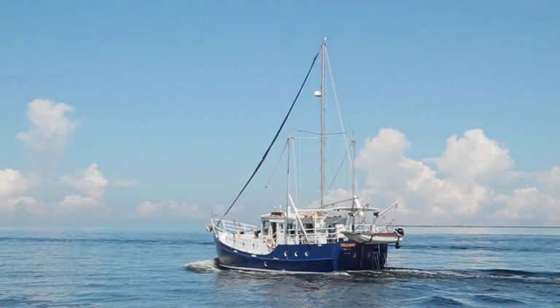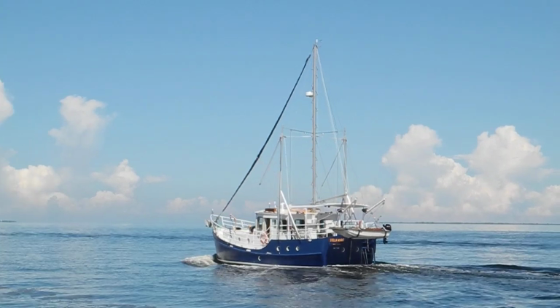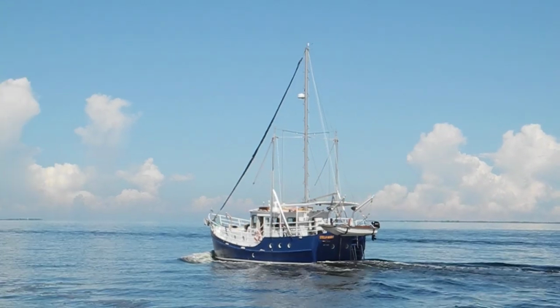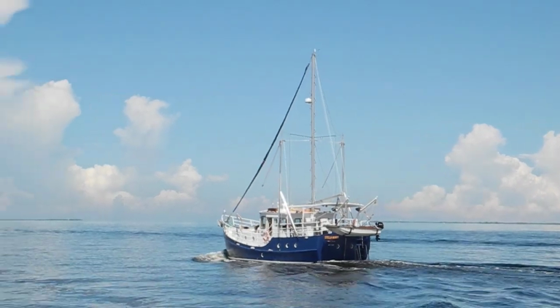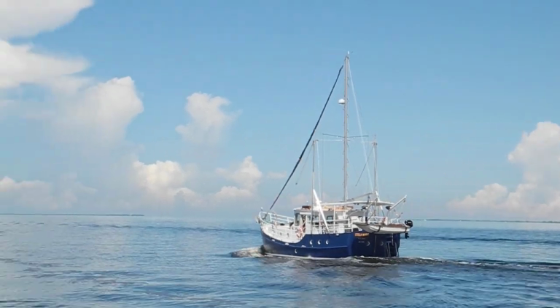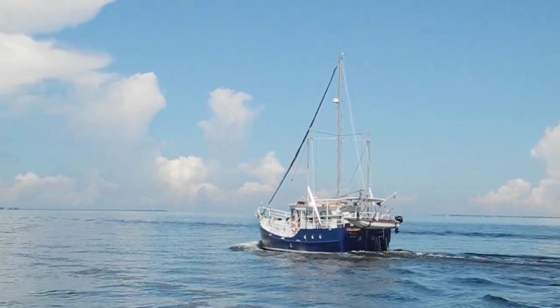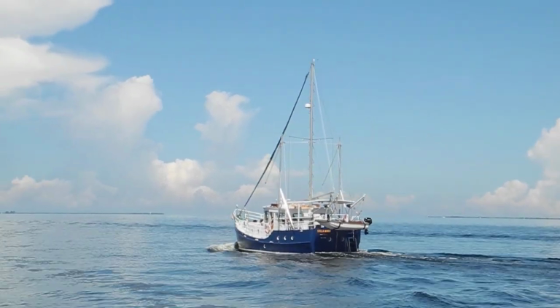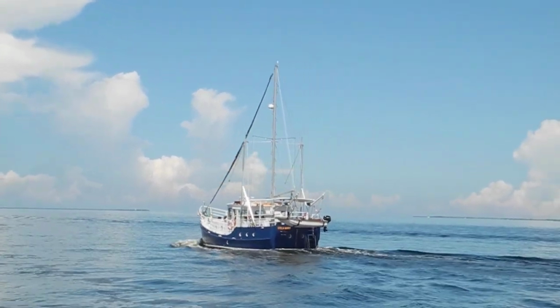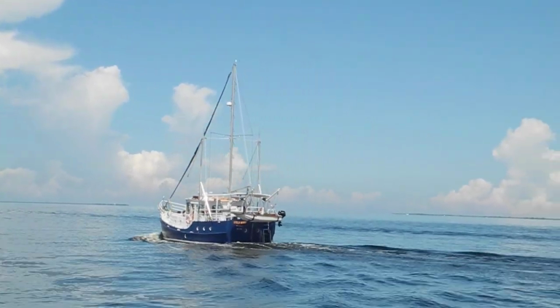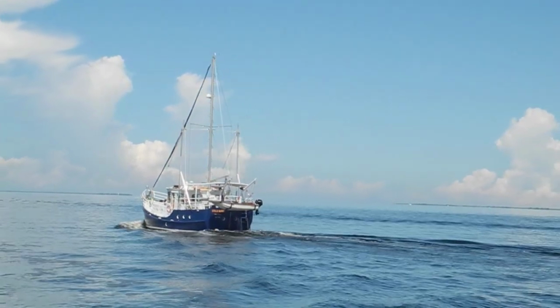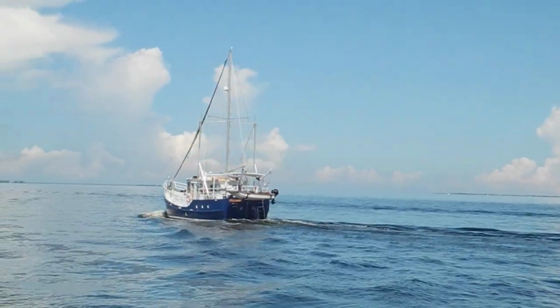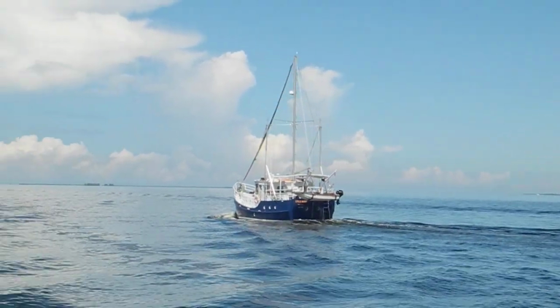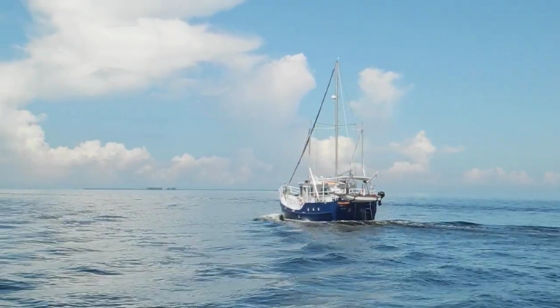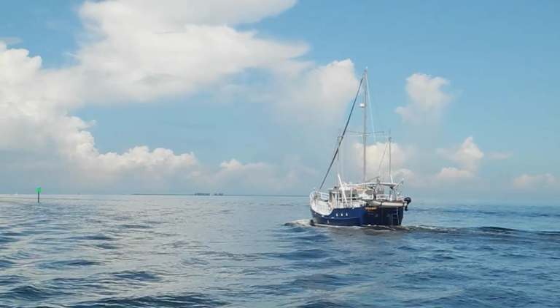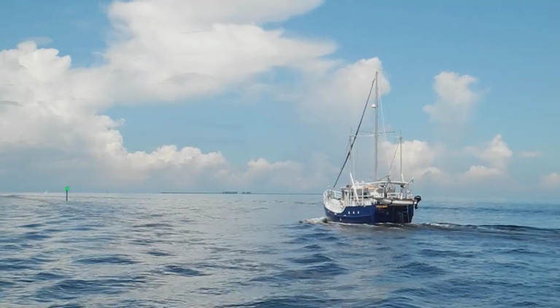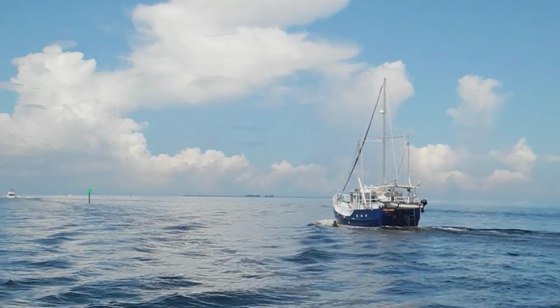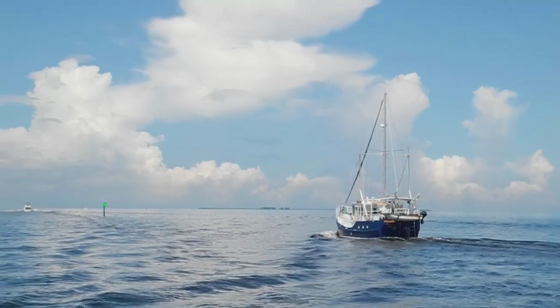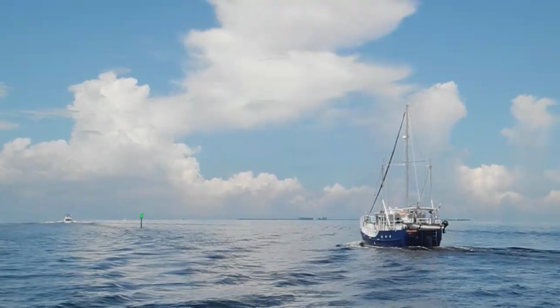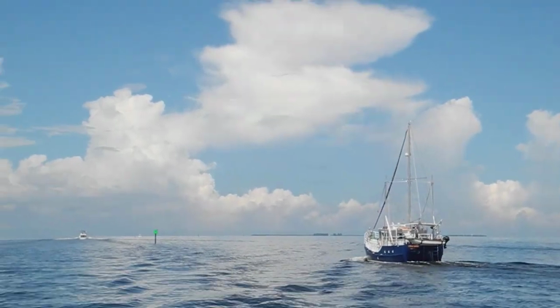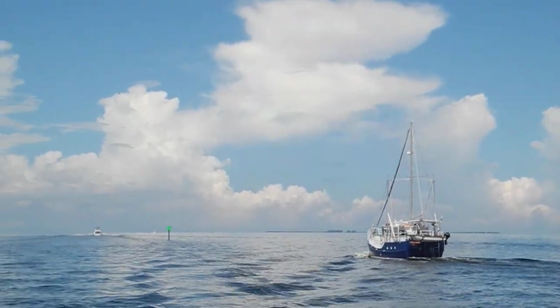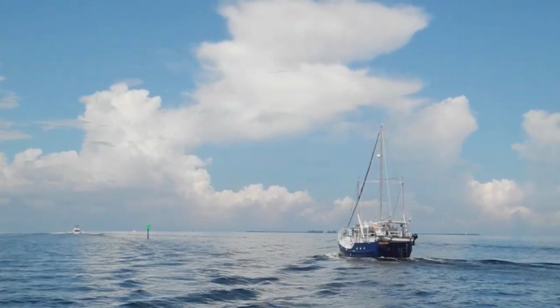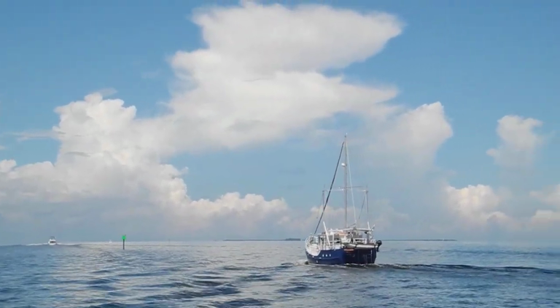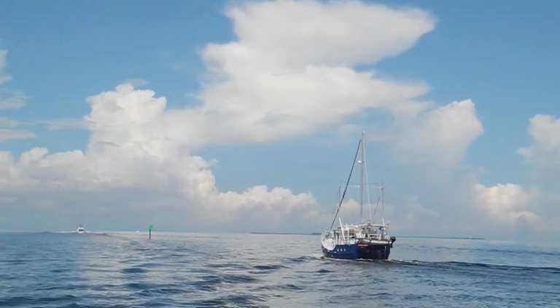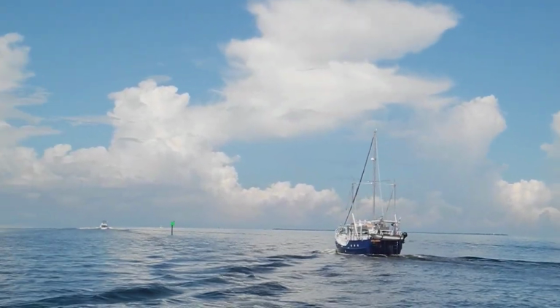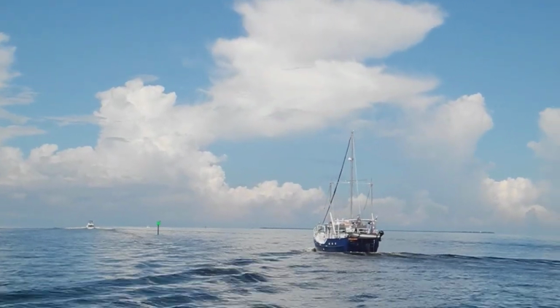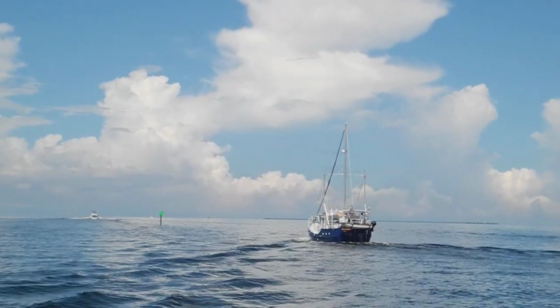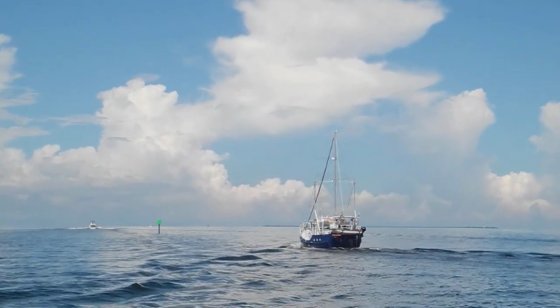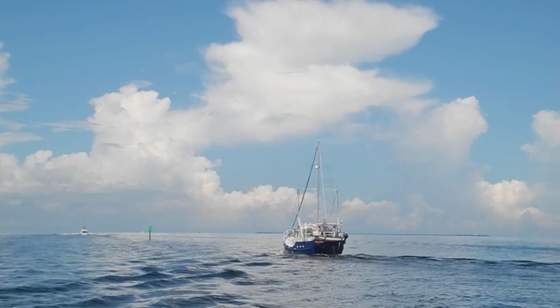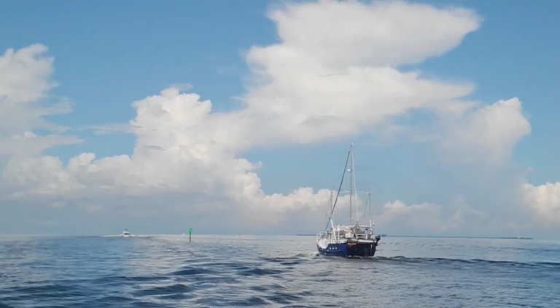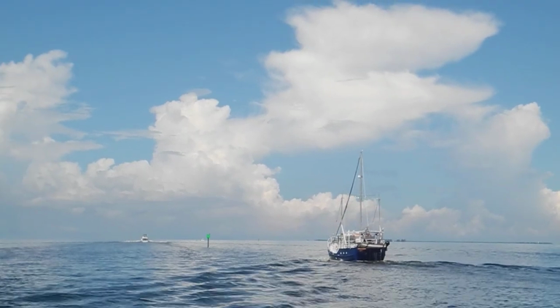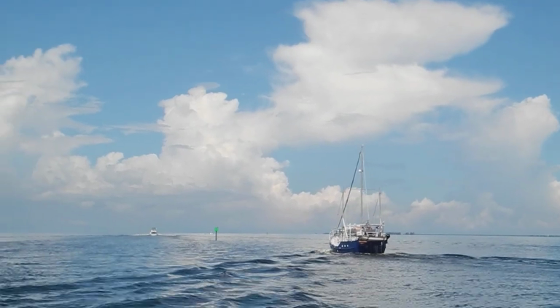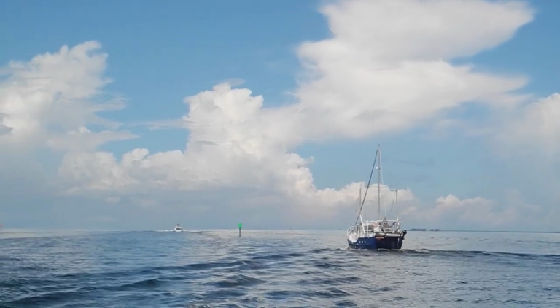It's a beautiful day. You can see the bay — it's flat, calm. You can also see those big clouds. We're going to have some thunderstorms this afternoon.